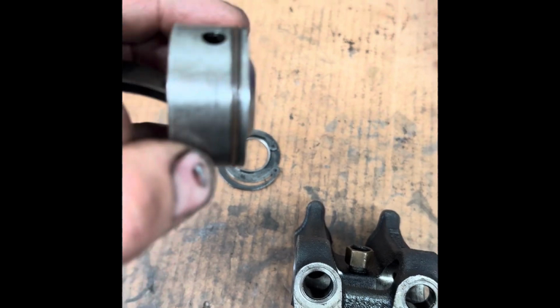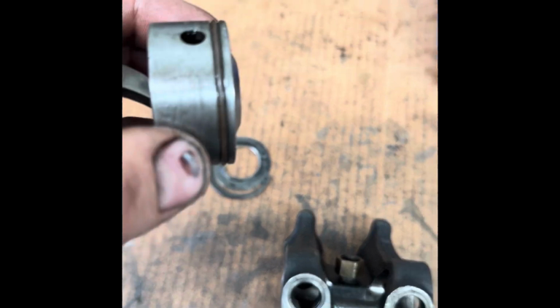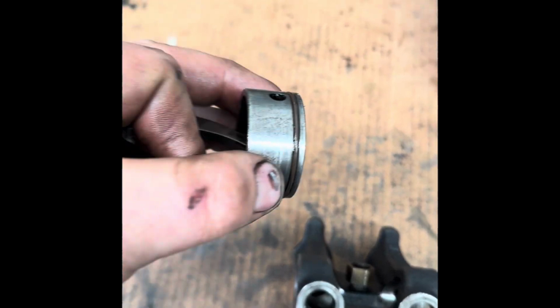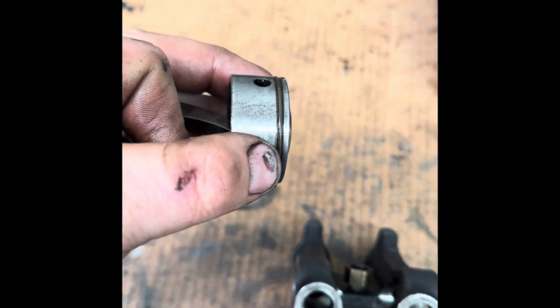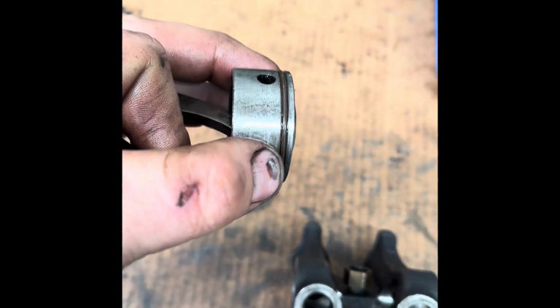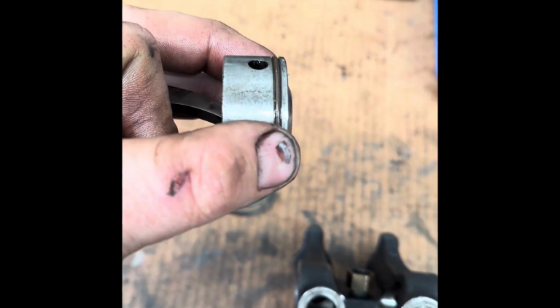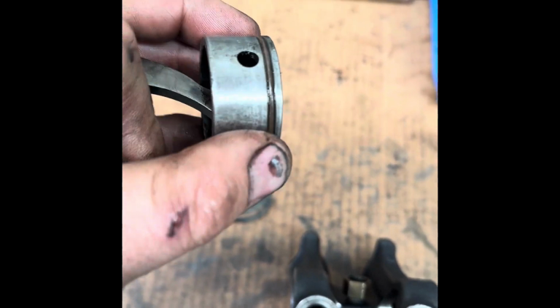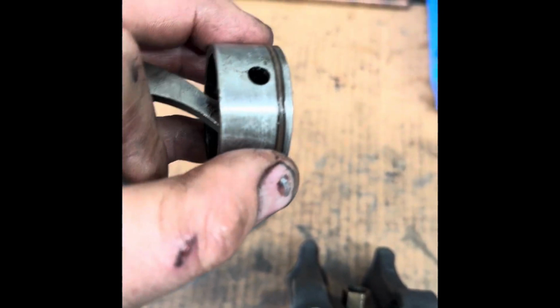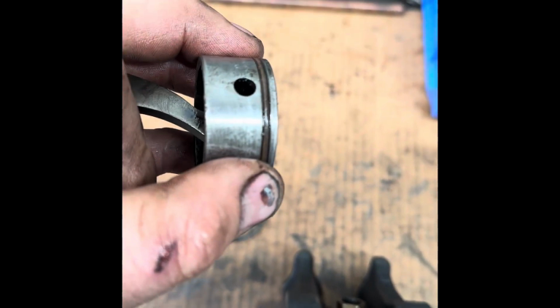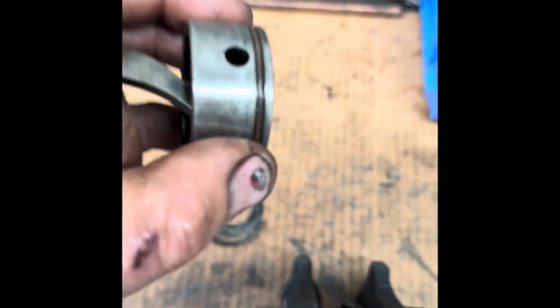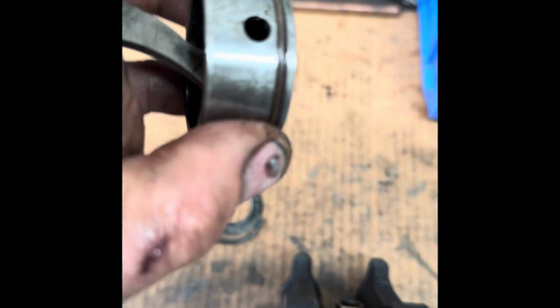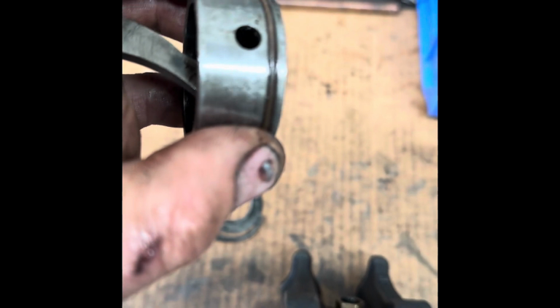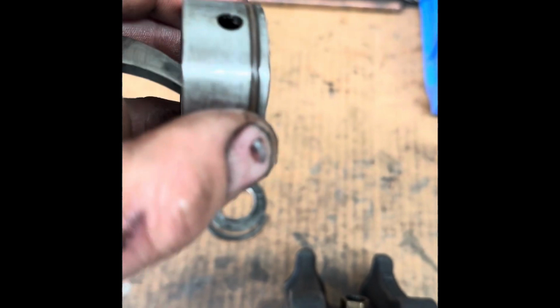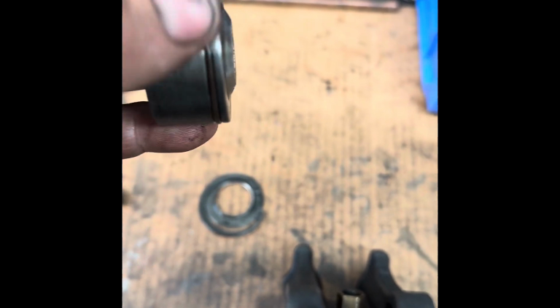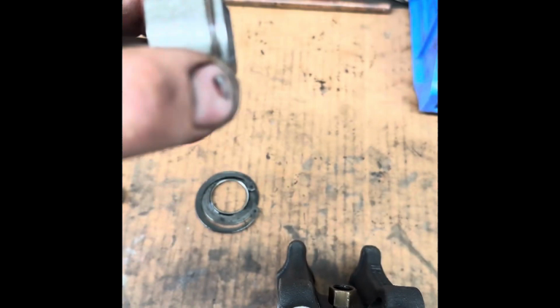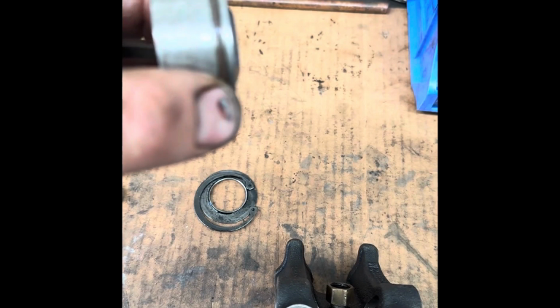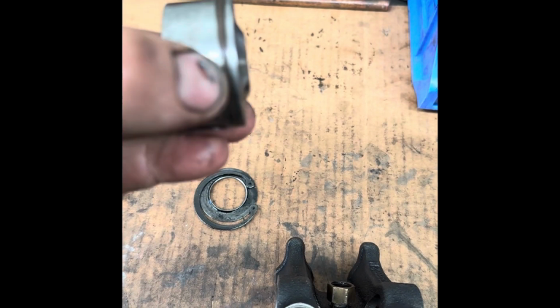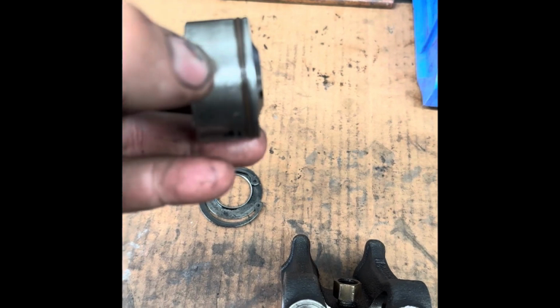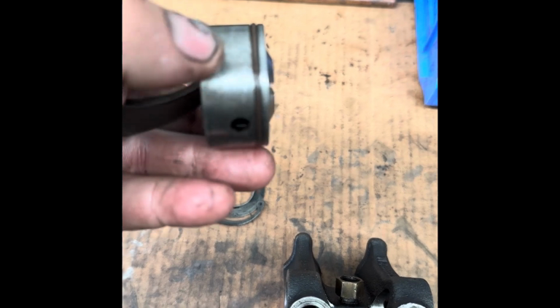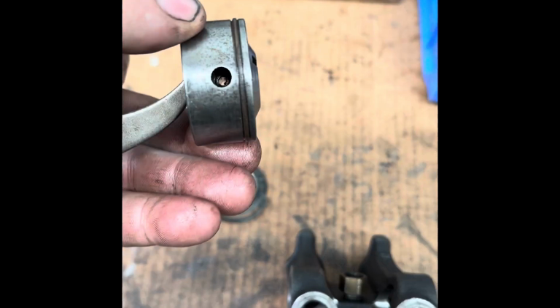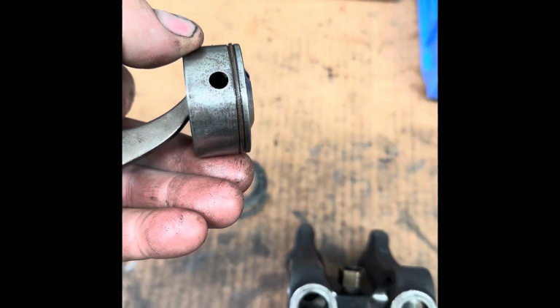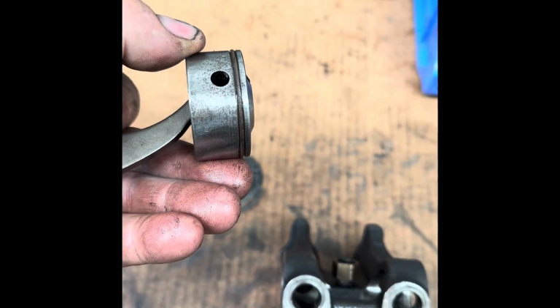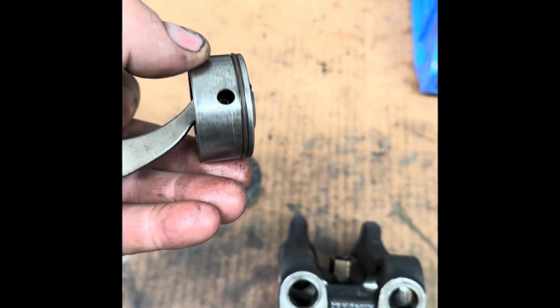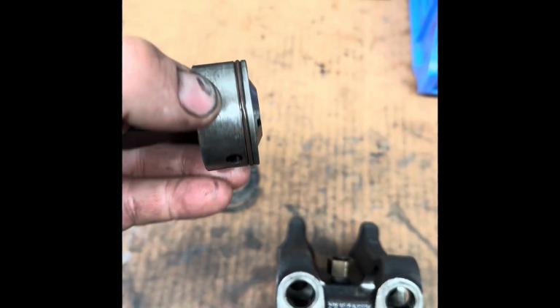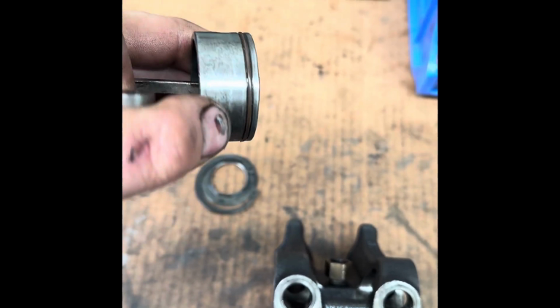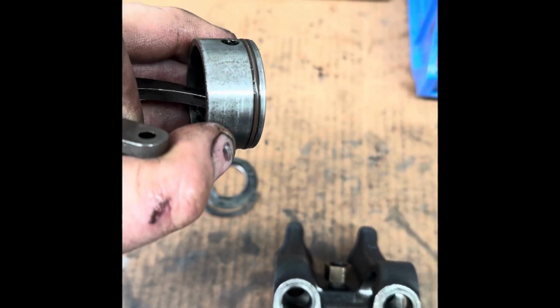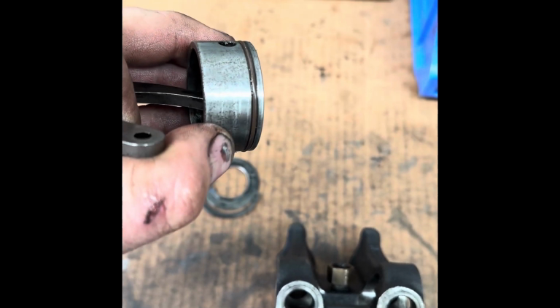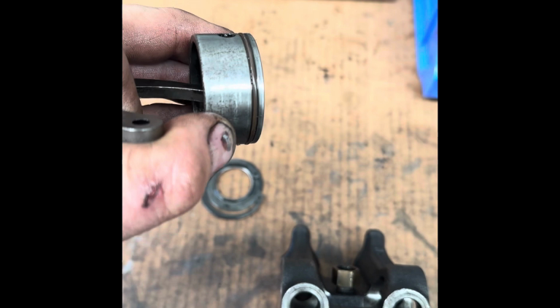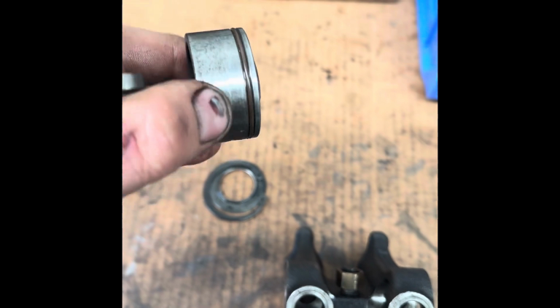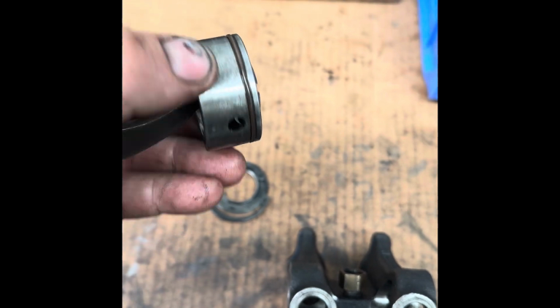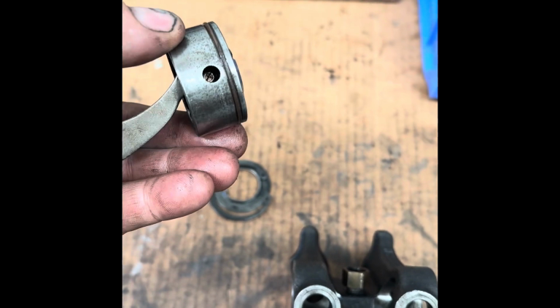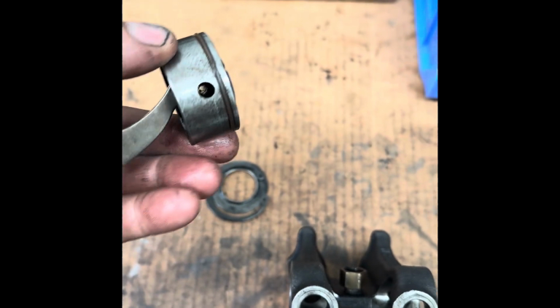Yesterday afternoon I set up on my little lathe with the piston, and I machined an O-ring groove. I put a brown VITON seal — a high temperature O-ring — on there.